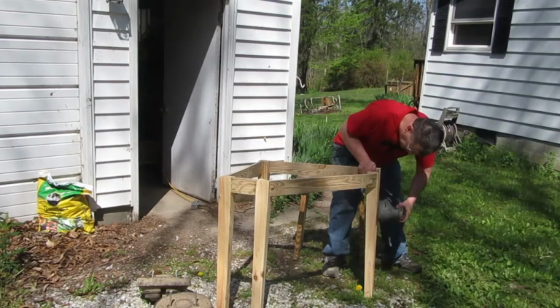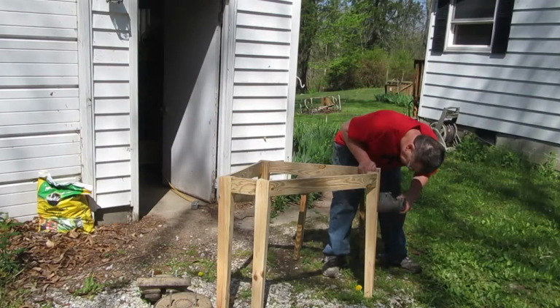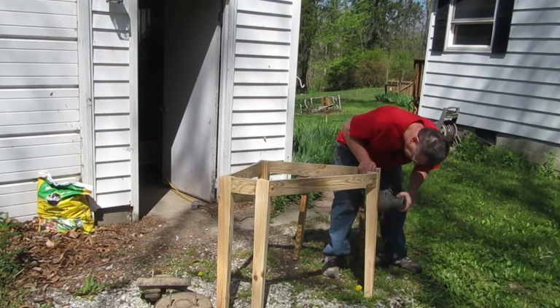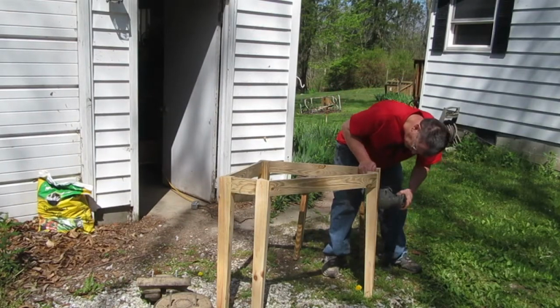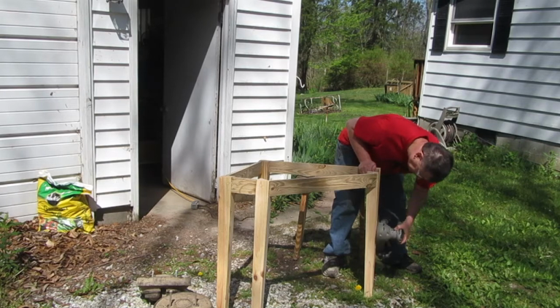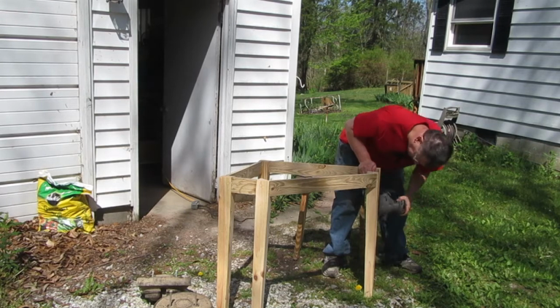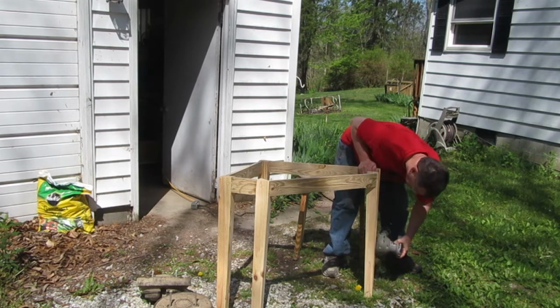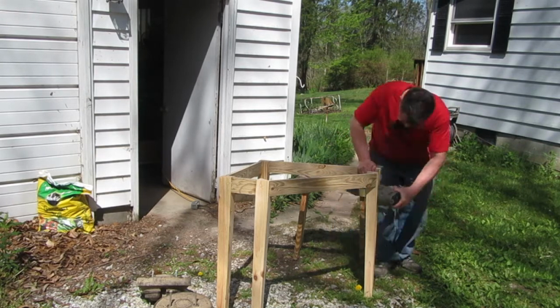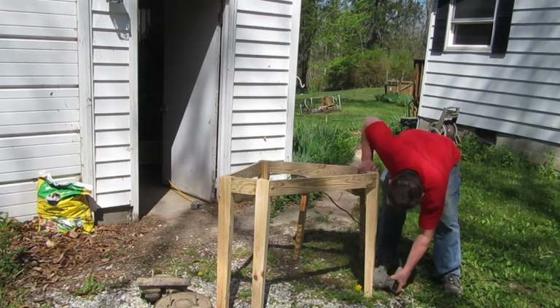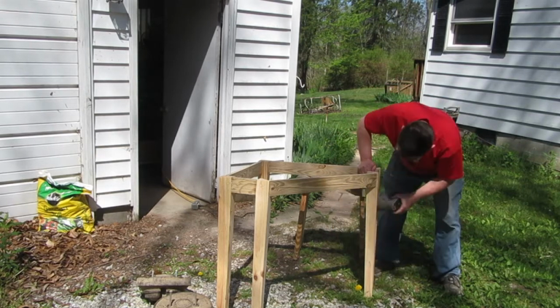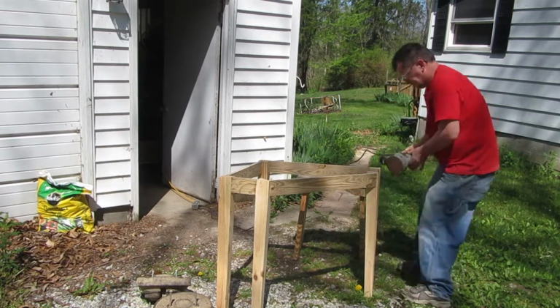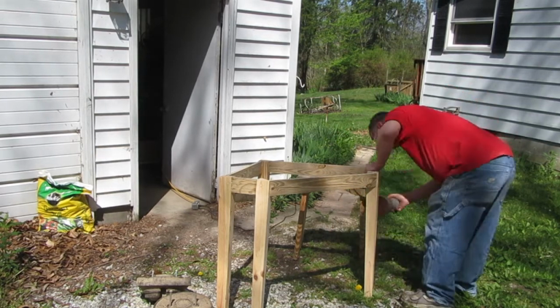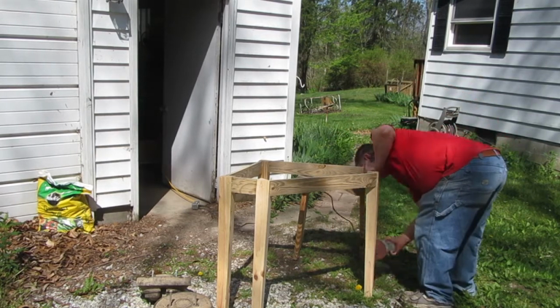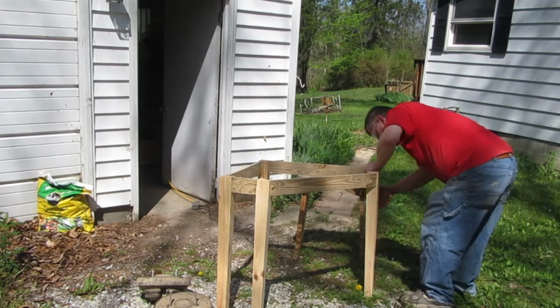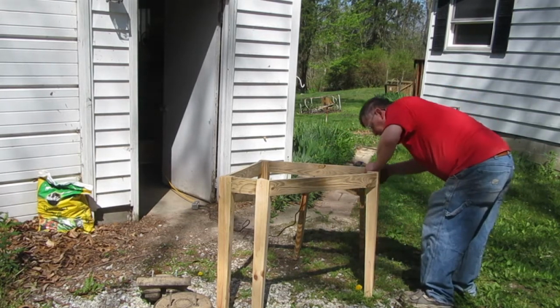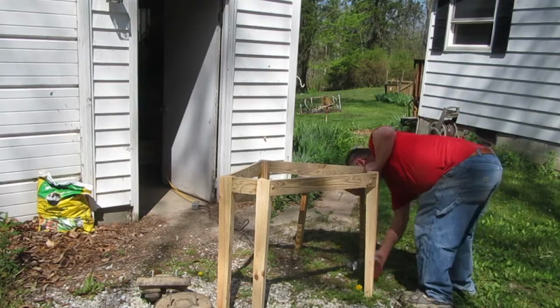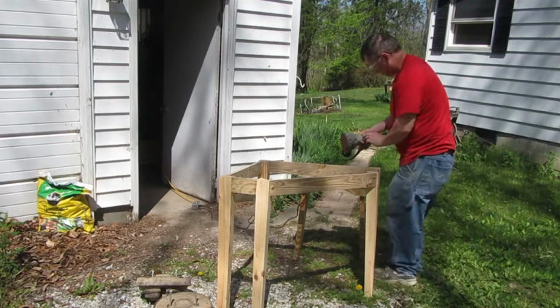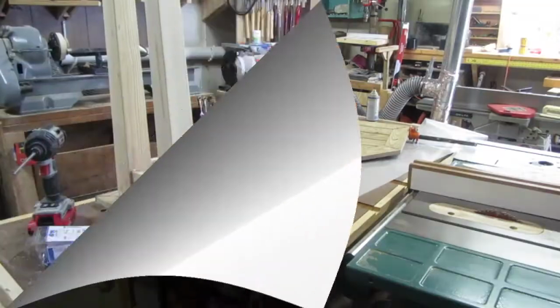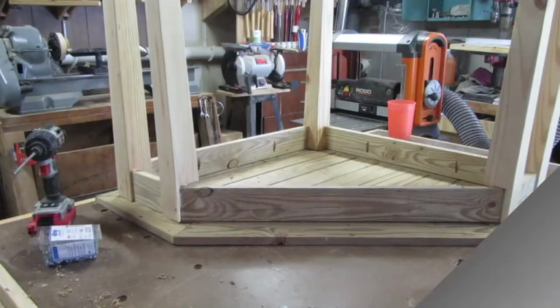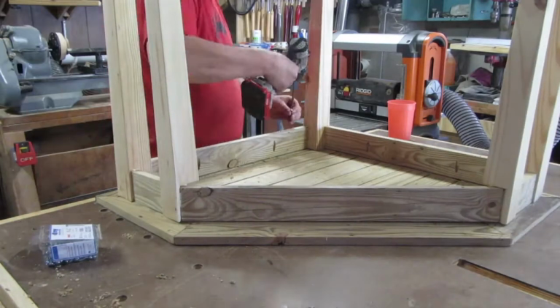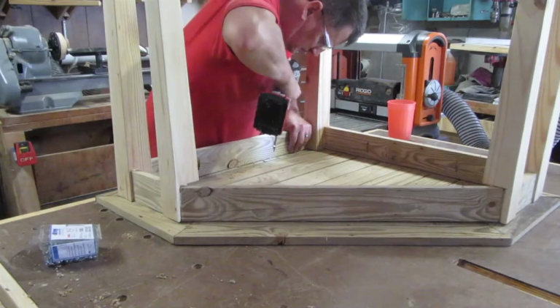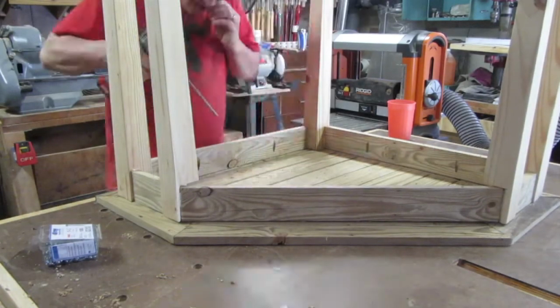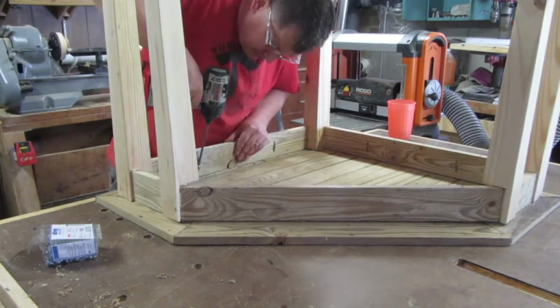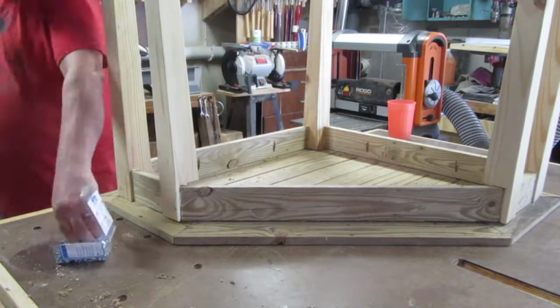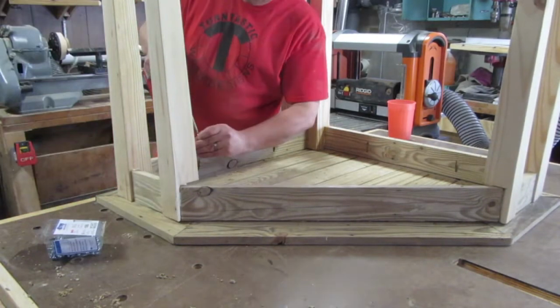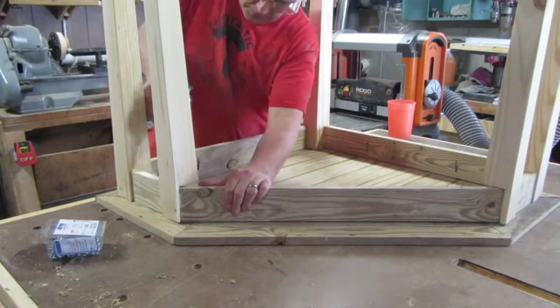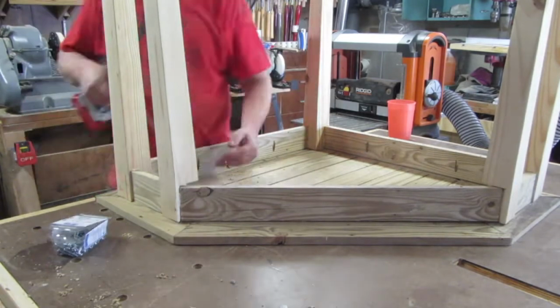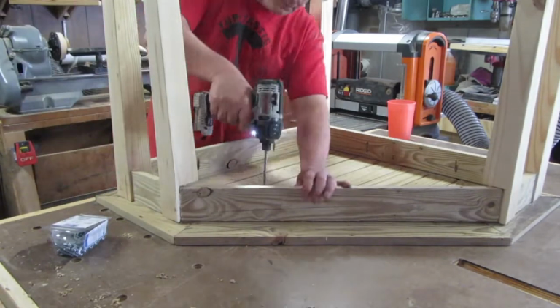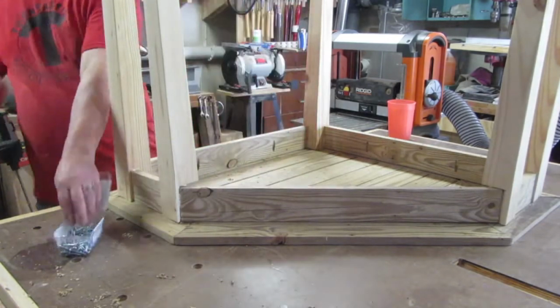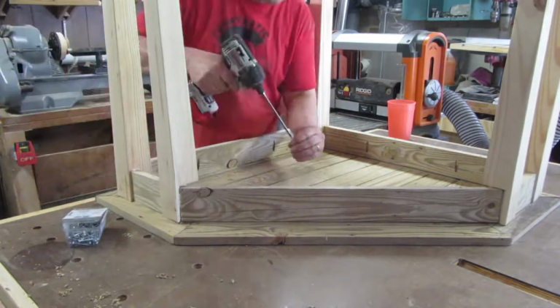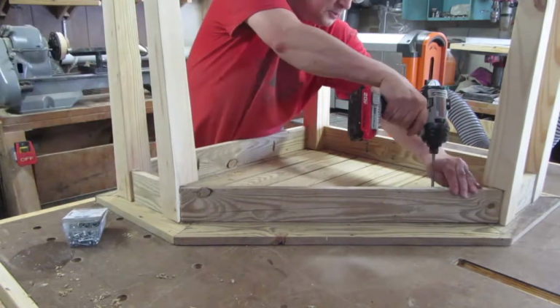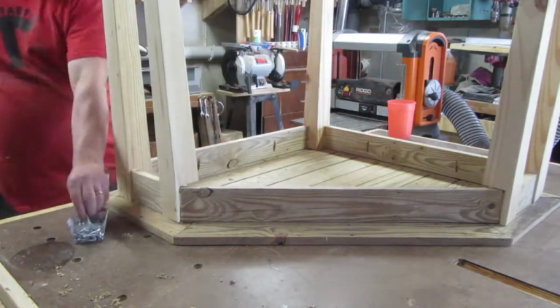While the glue for the top was drying, I brought the base outside and sanded it up a little. After the top dried, I sanded it and joined it to the base using pocket screws.